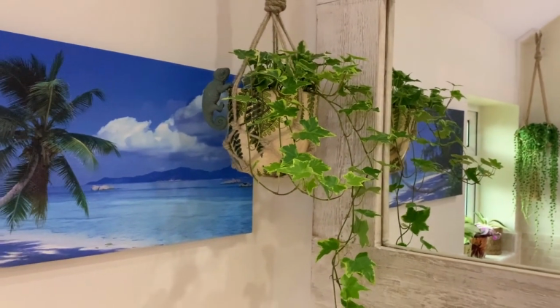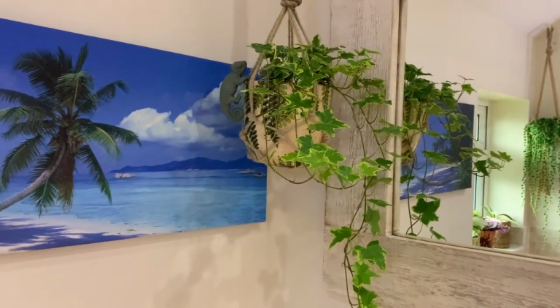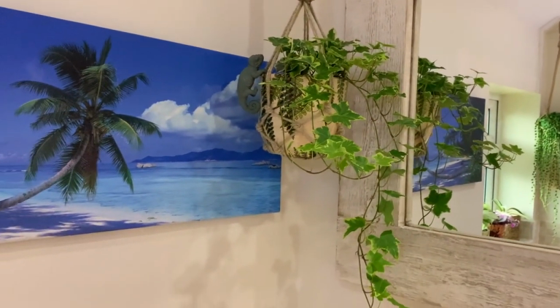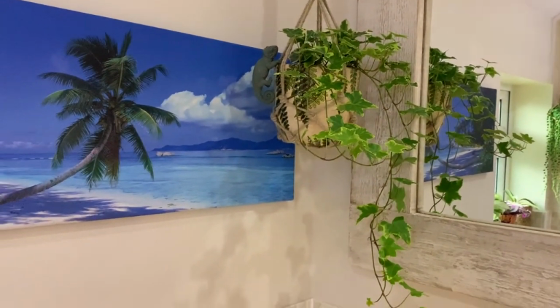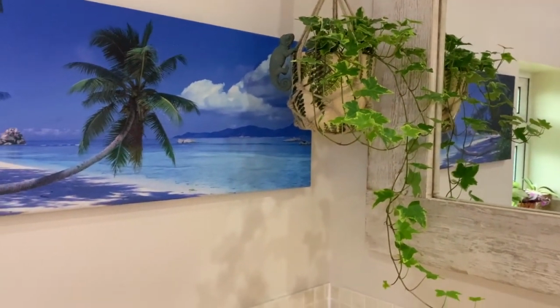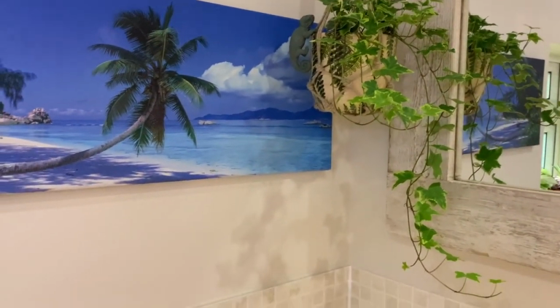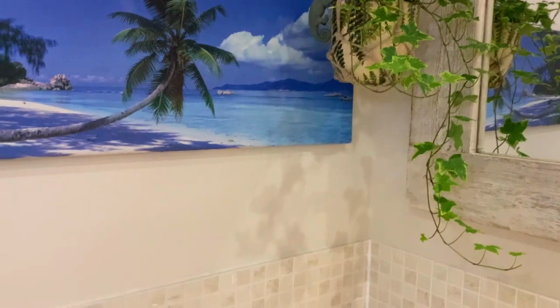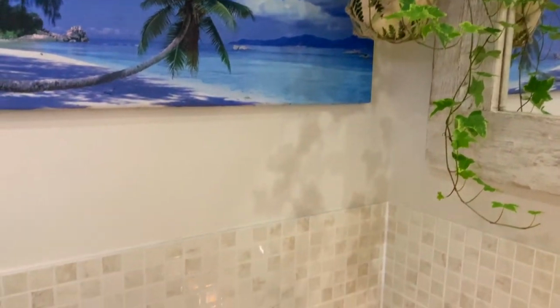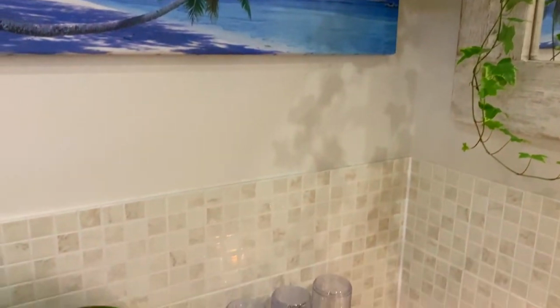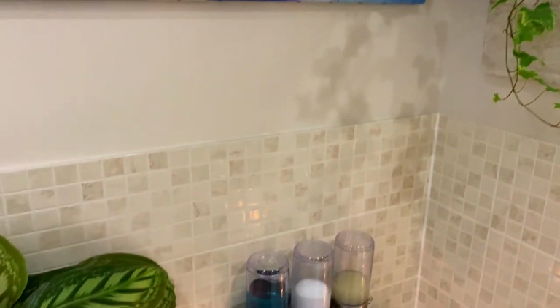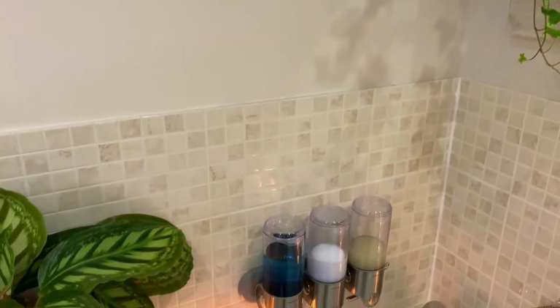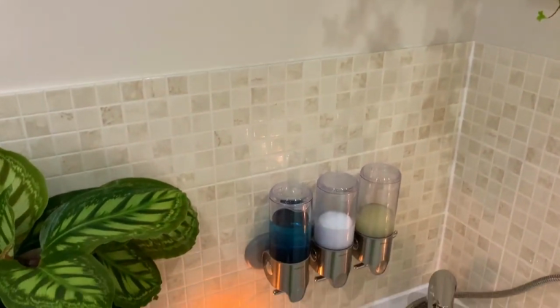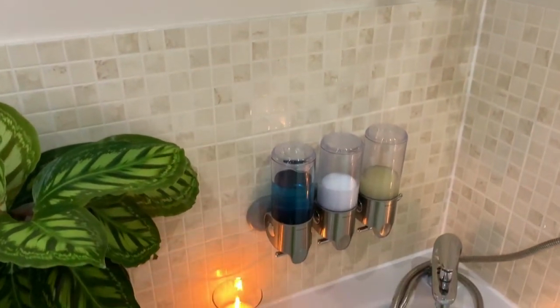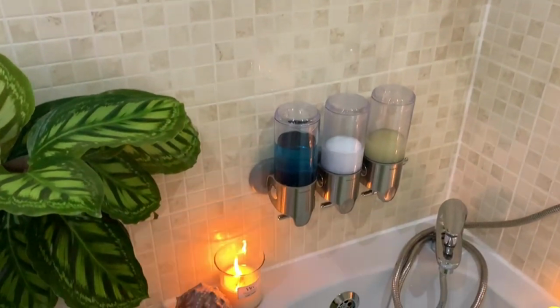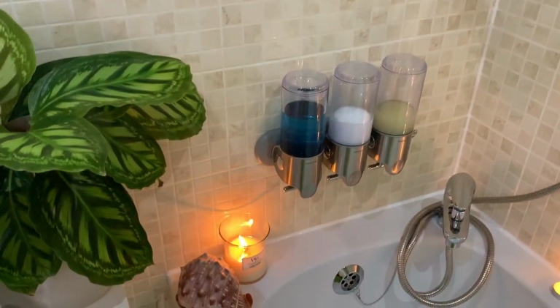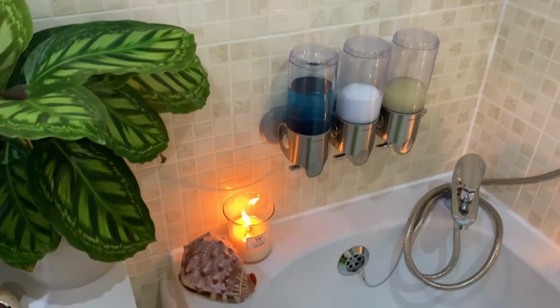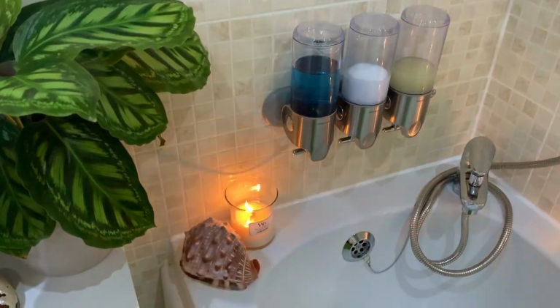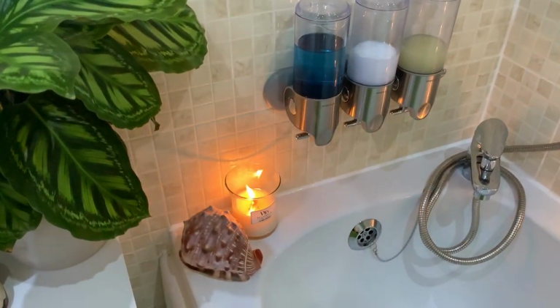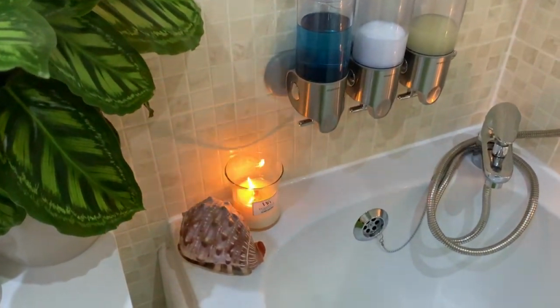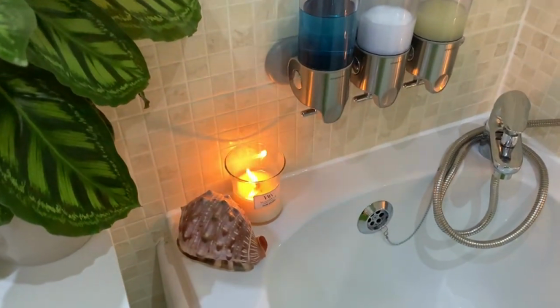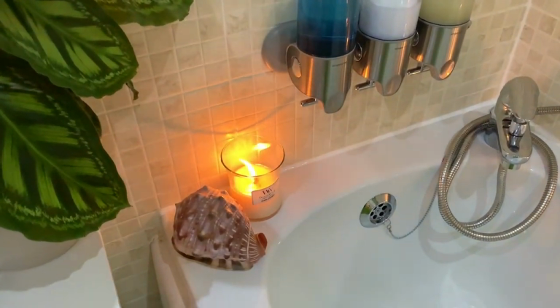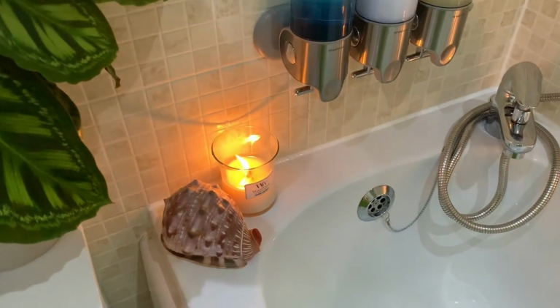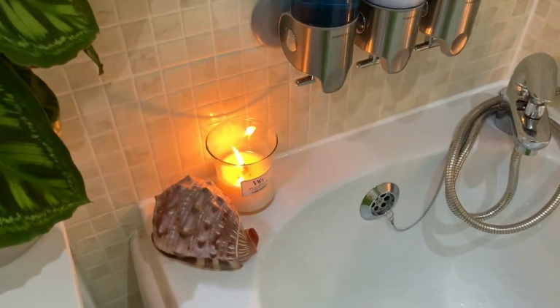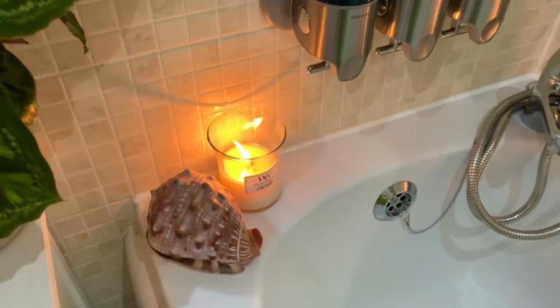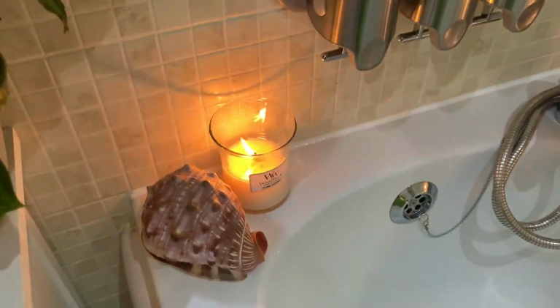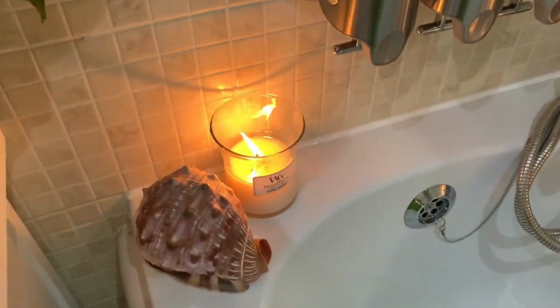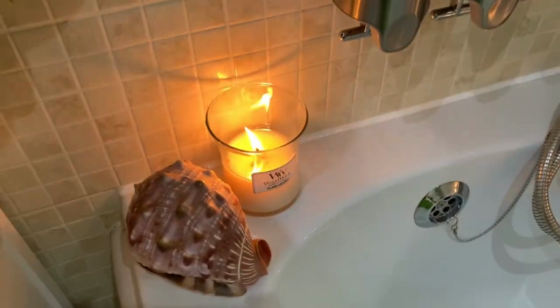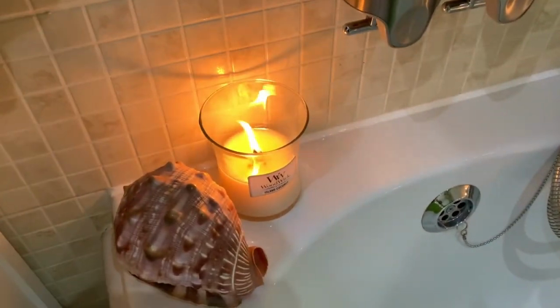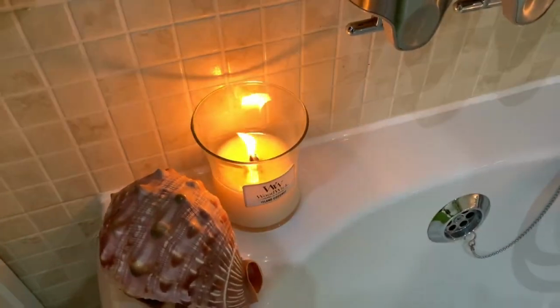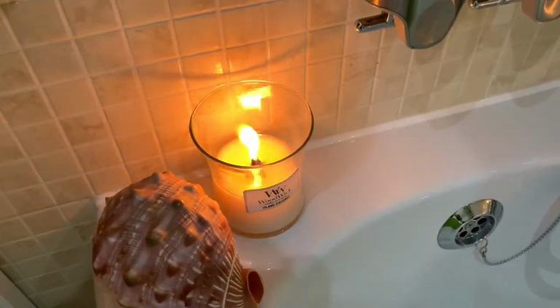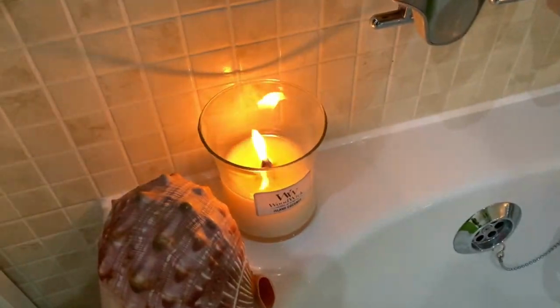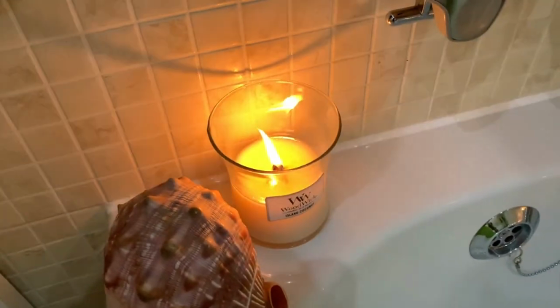If you're wondering what that crackling noise is, it's my crackling candle. Sounds like a wood fire burning — it's awesome.